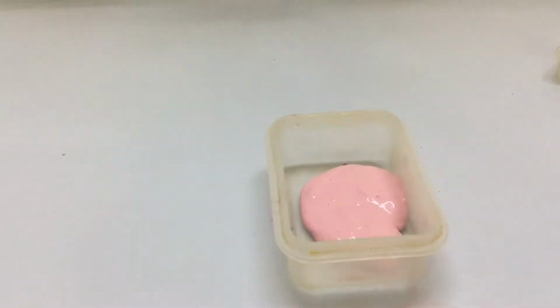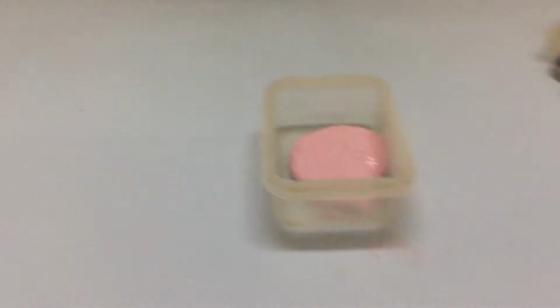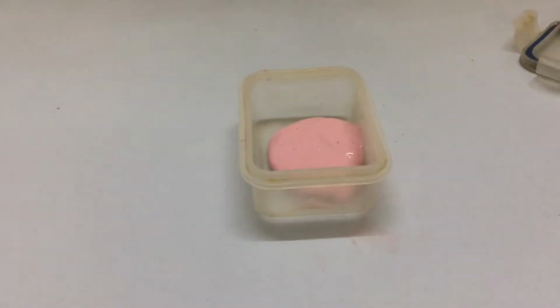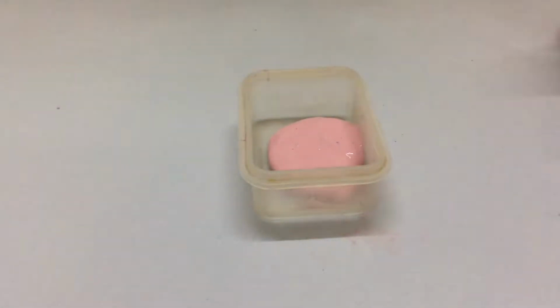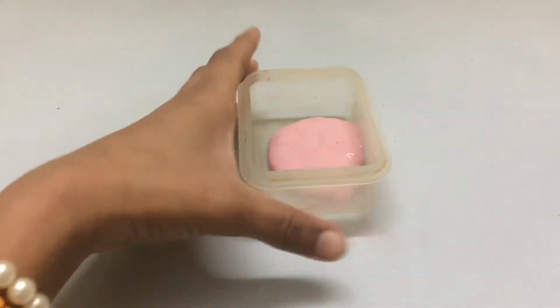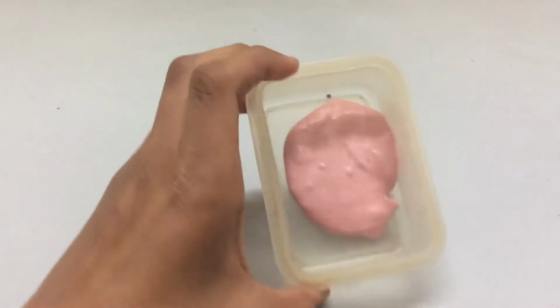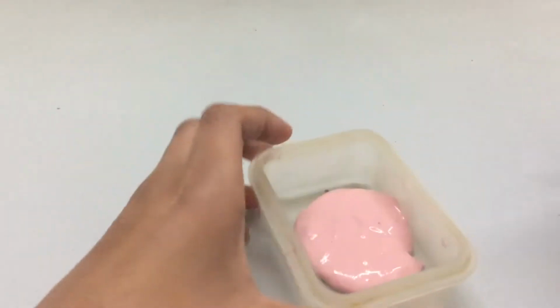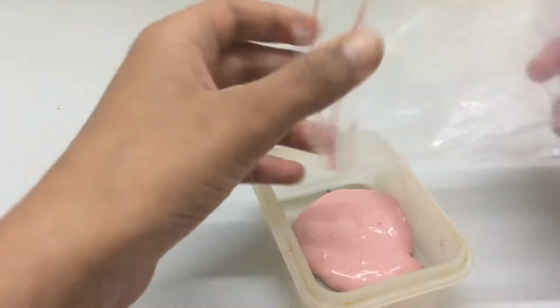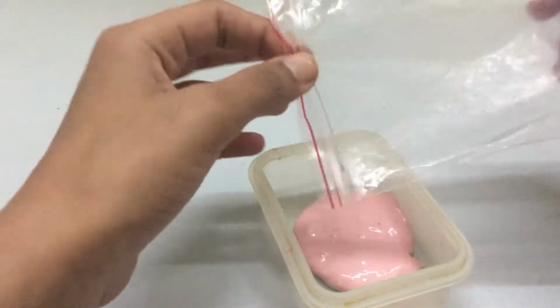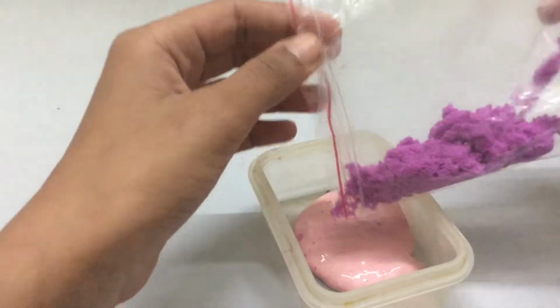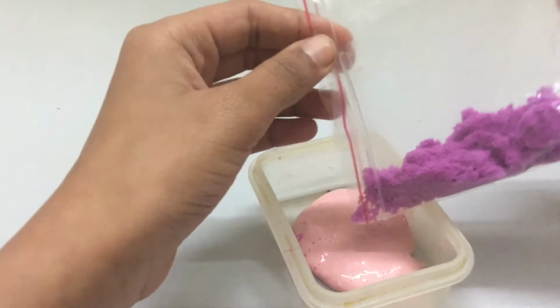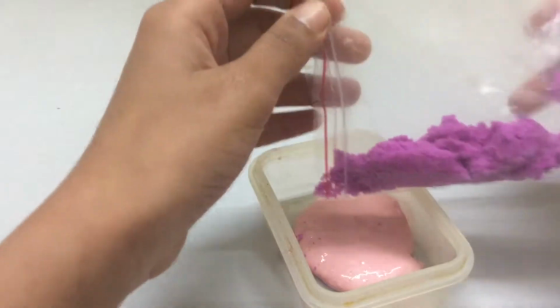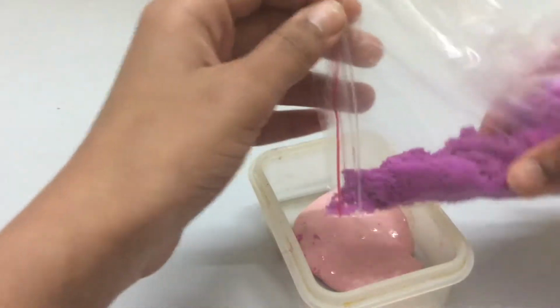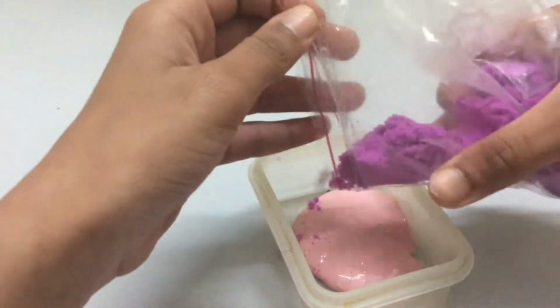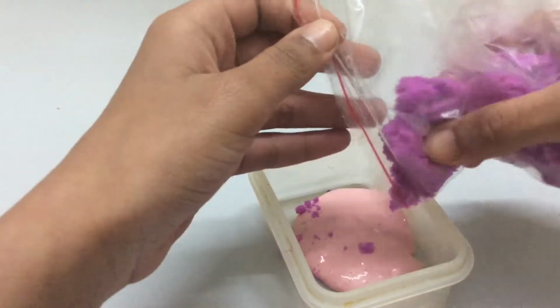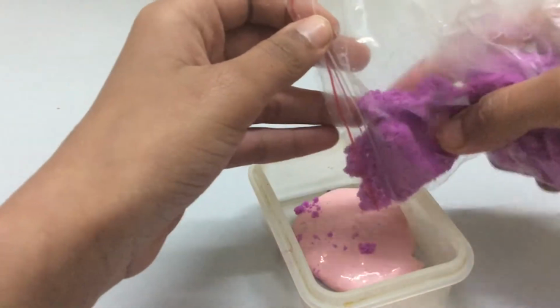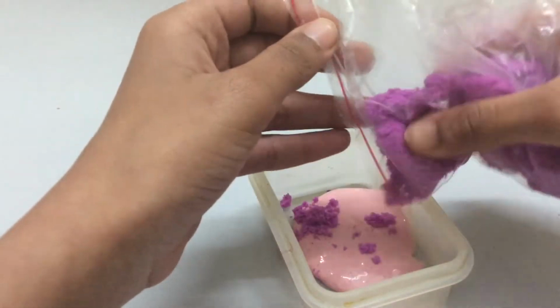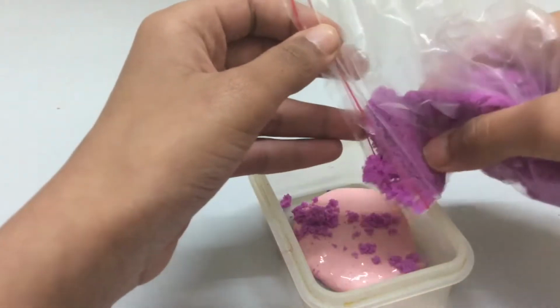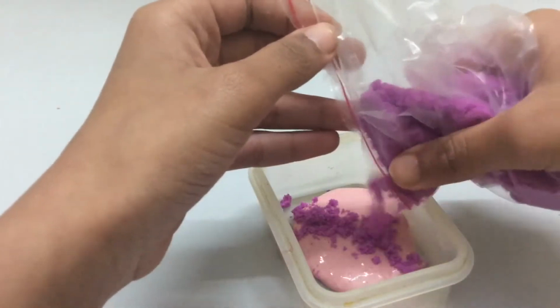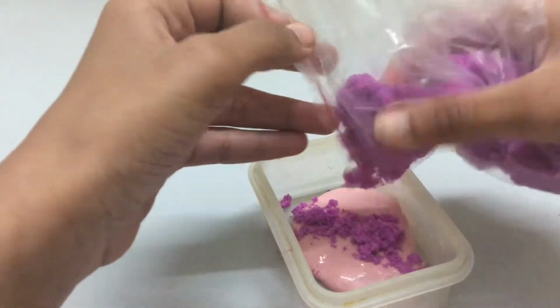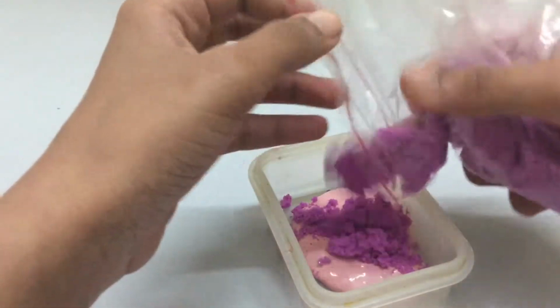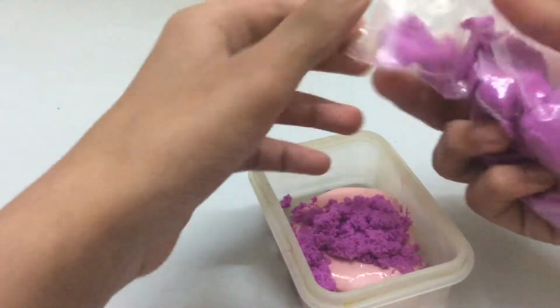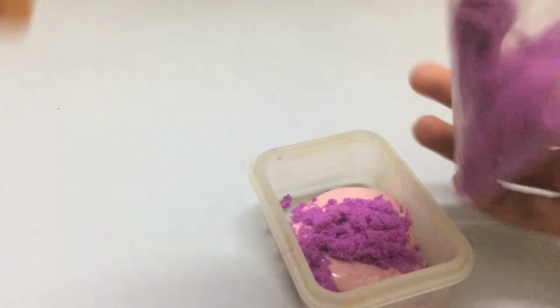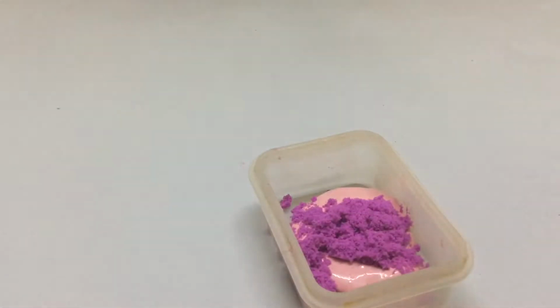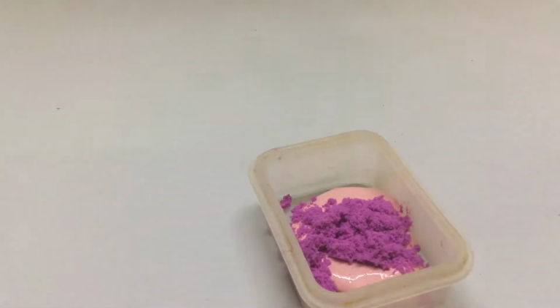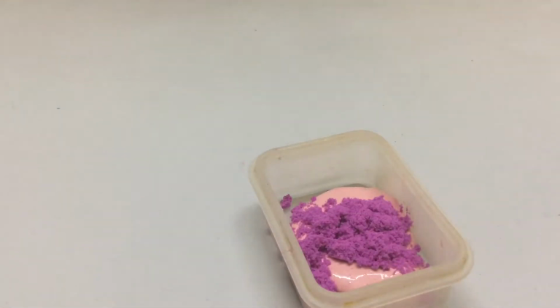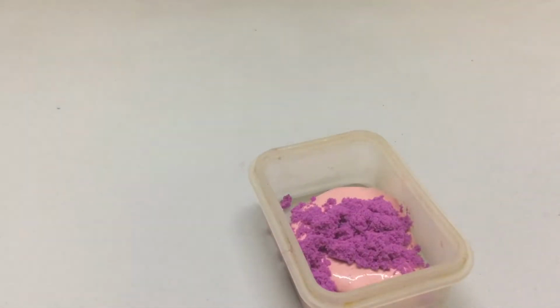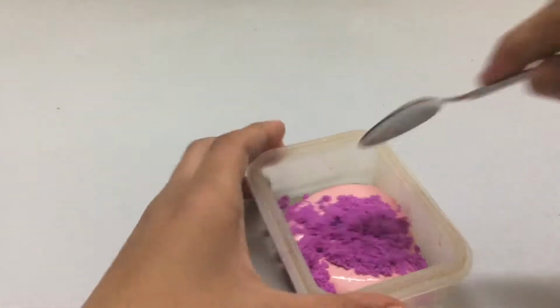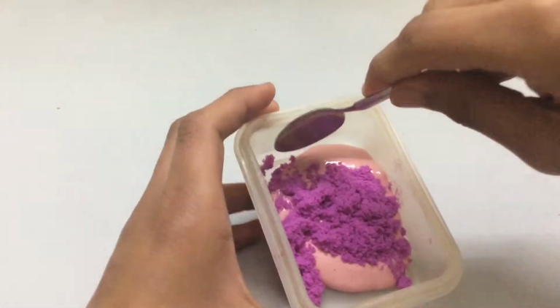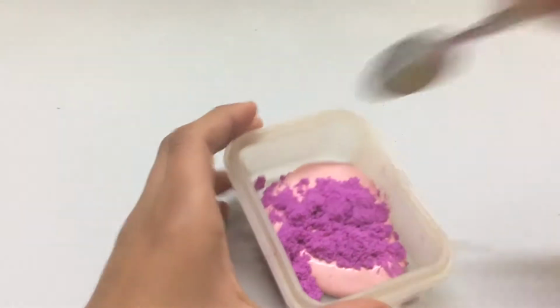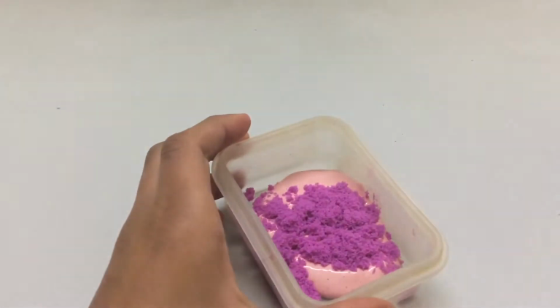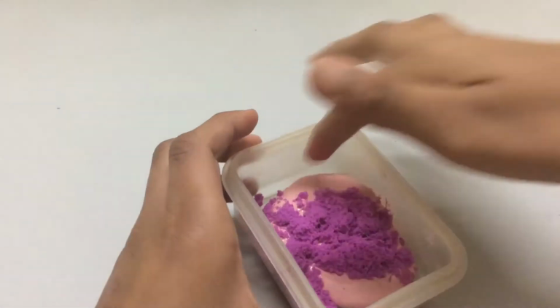This is a slime and I am going to add some kinetic sand to it. It is a purple color sand as you can see, and it is very fun to play. Now I will mix it.